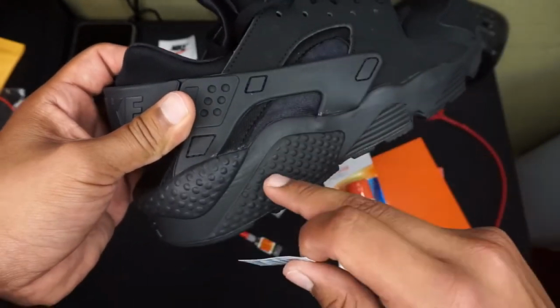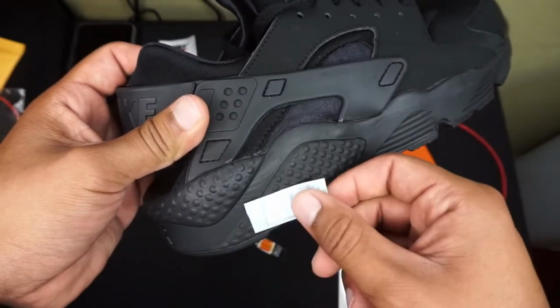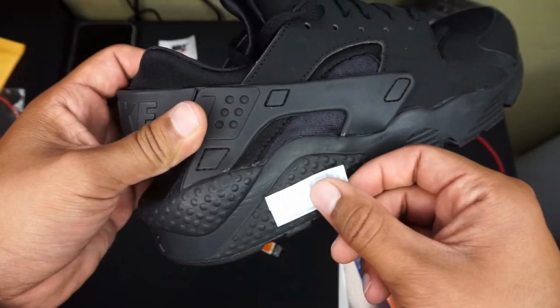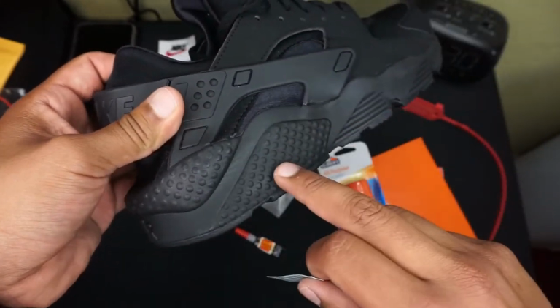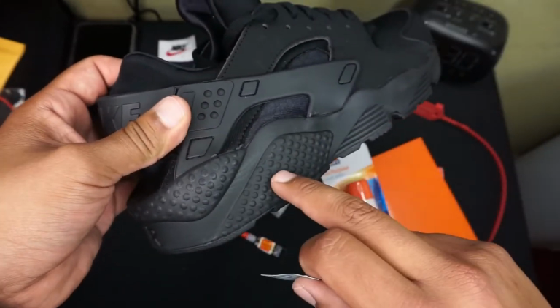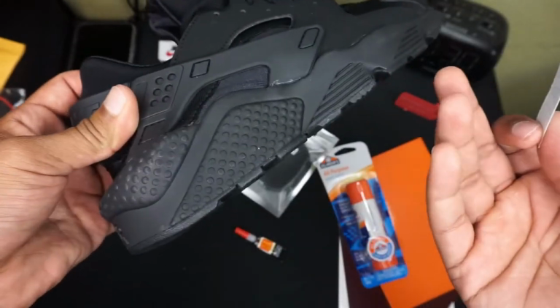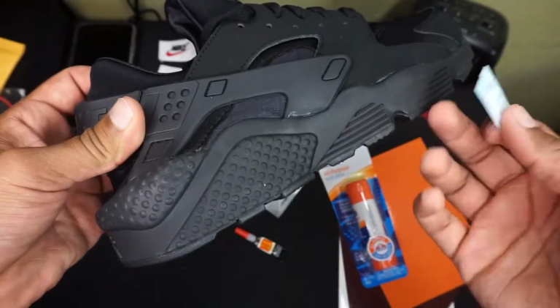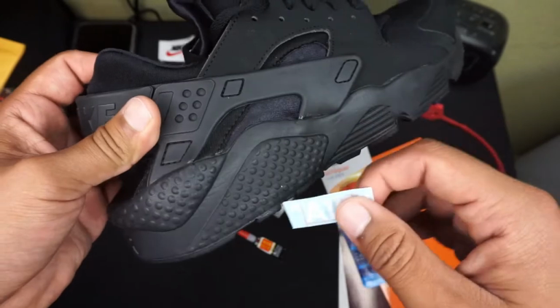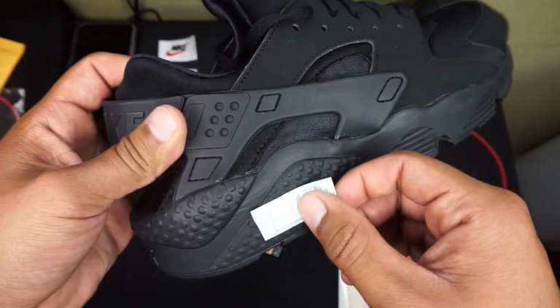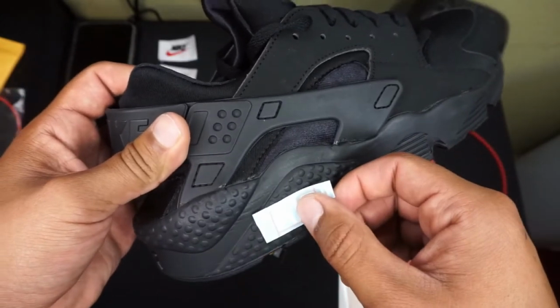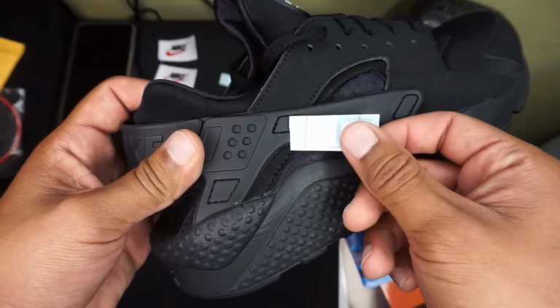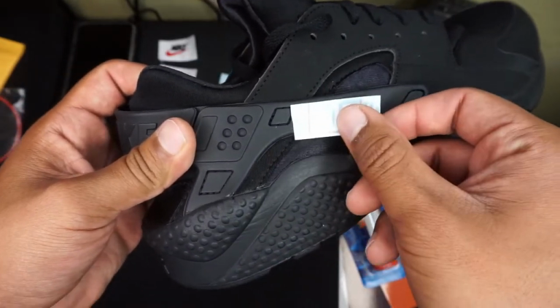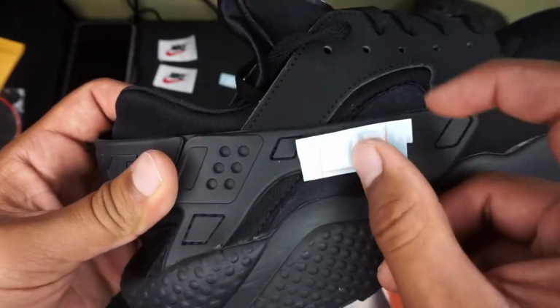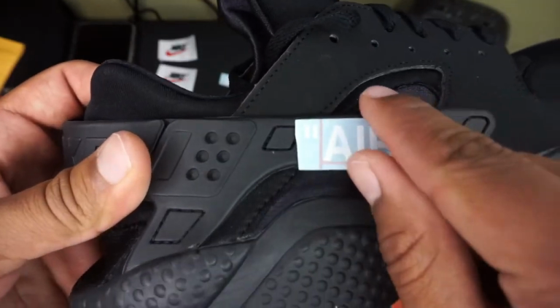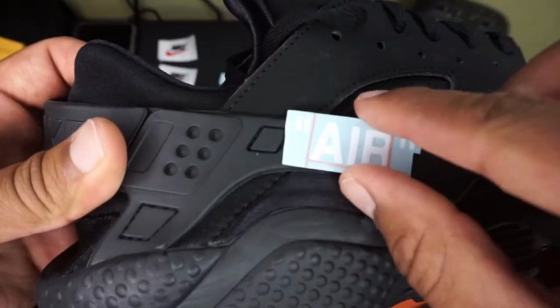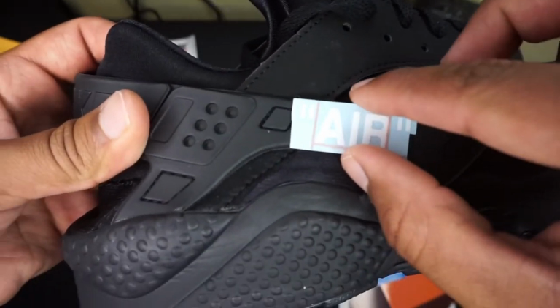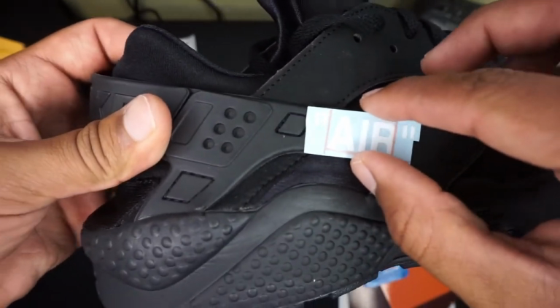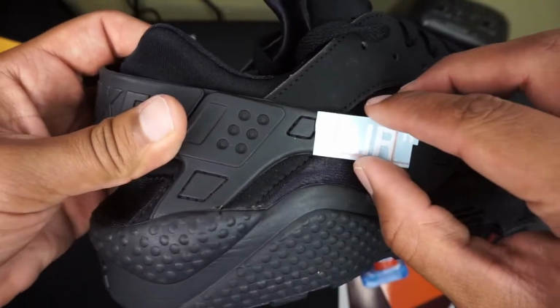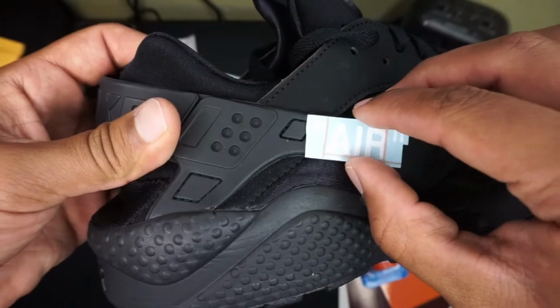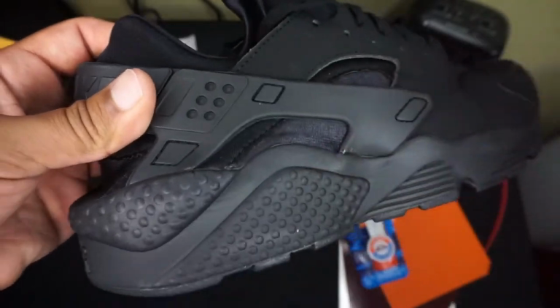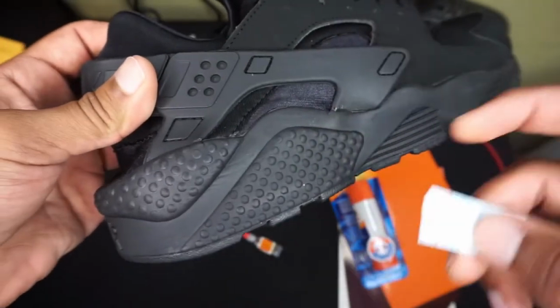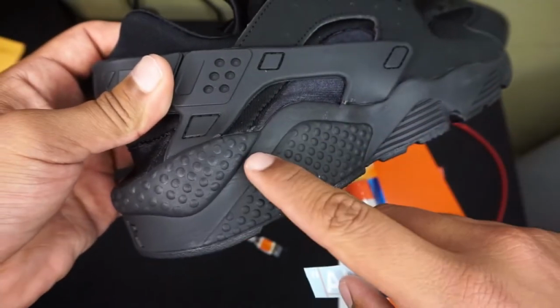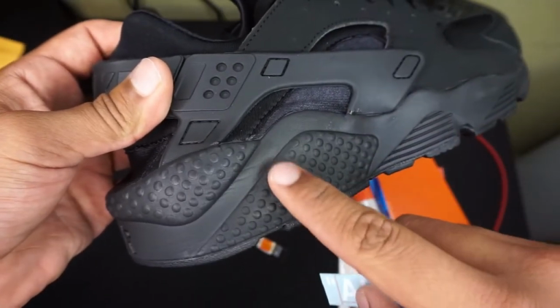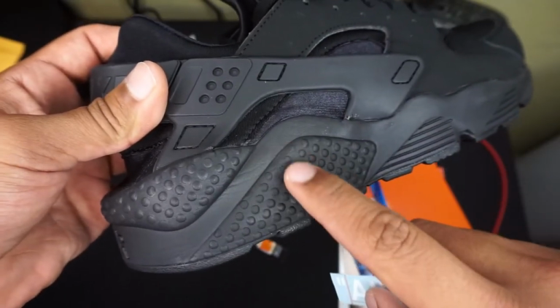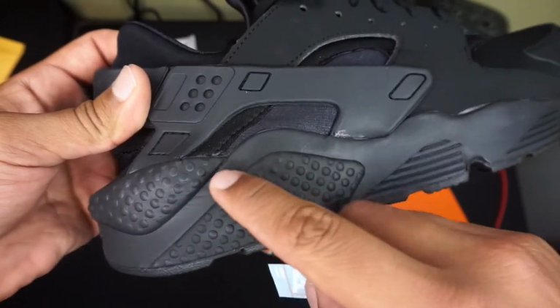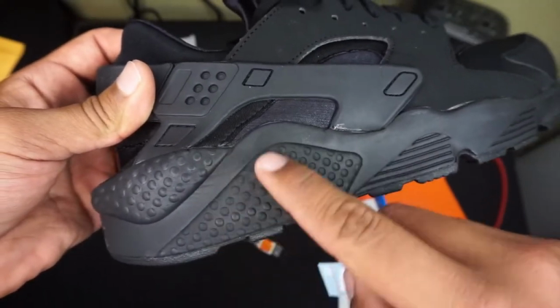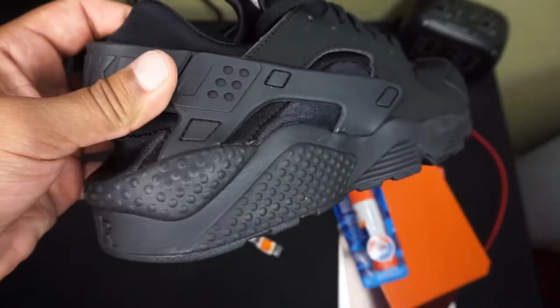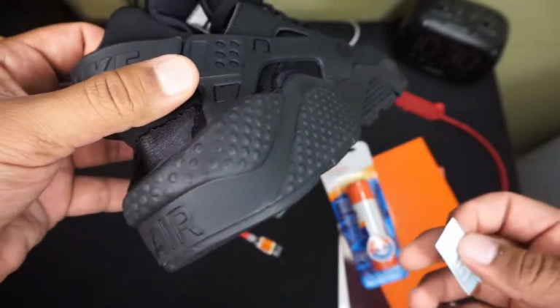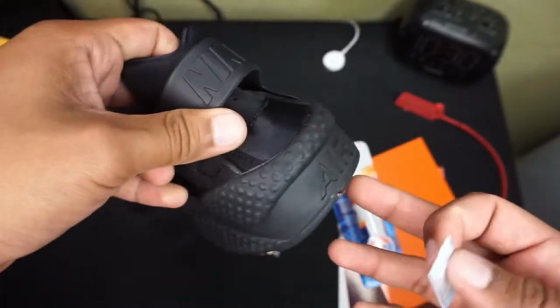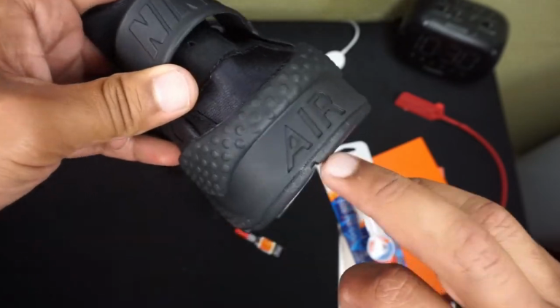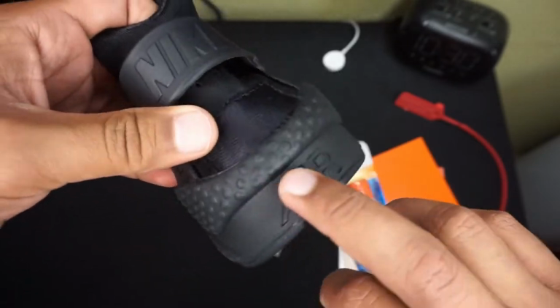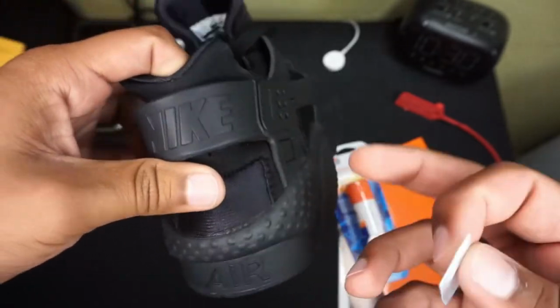I was thinking about putting it right here, but I felt like it's not even gonna stay on there. So I'm gonna put it right here — you can see right there. And if it comes off, eventually I'll just do it with white sharpie and put it in there. It doesn't even matter unless I color this in — I don't know, I'll see.